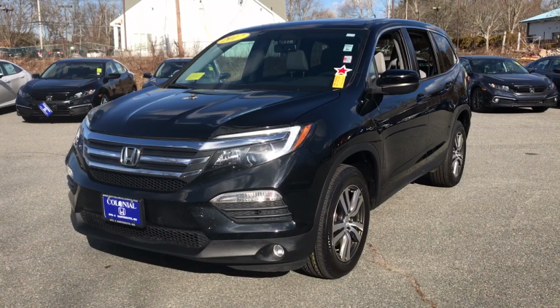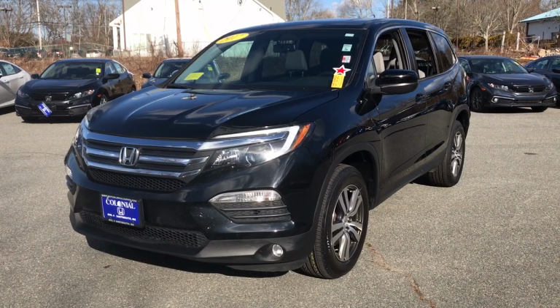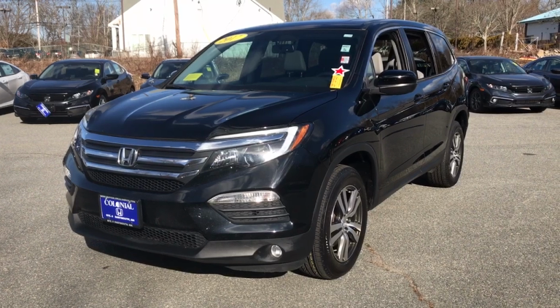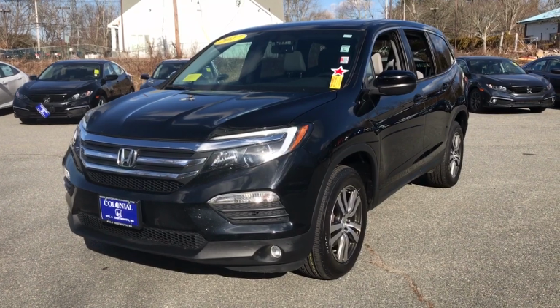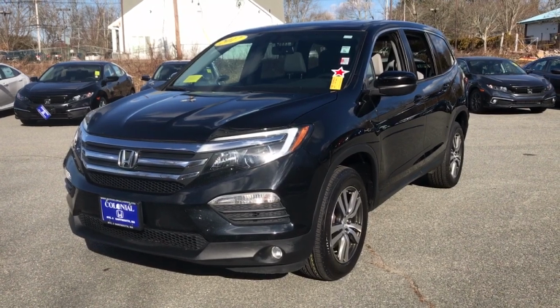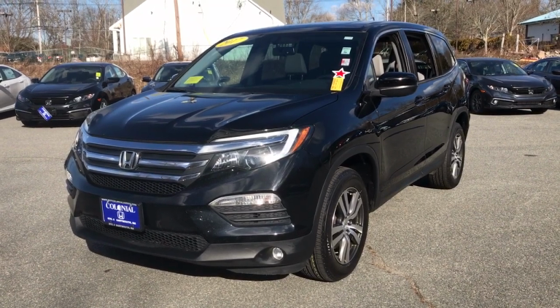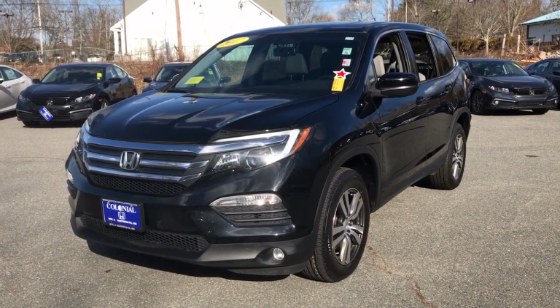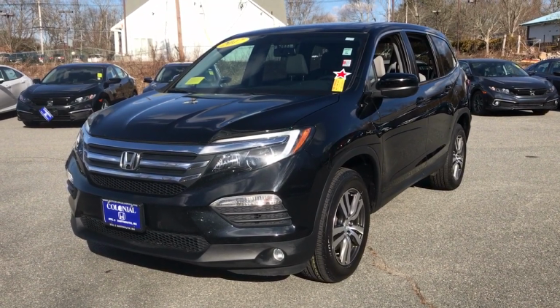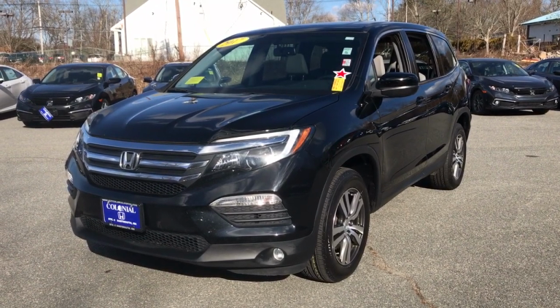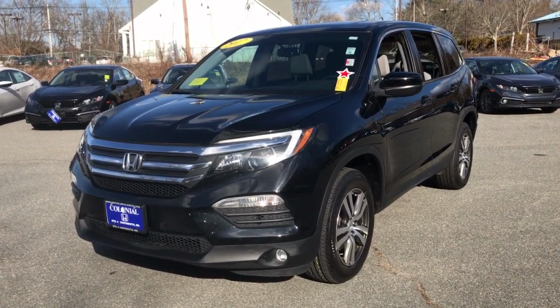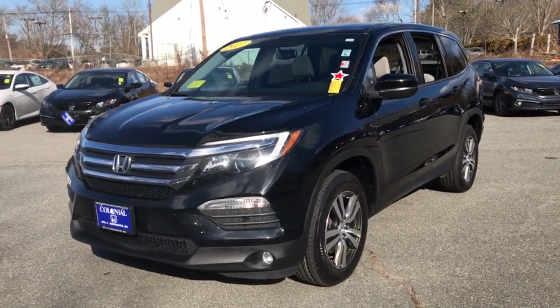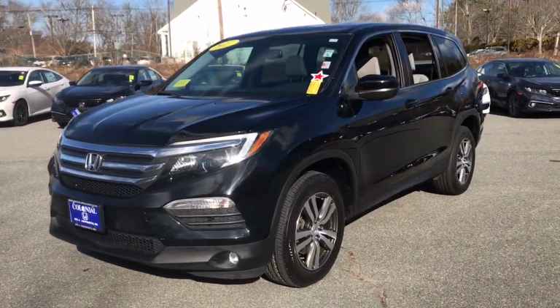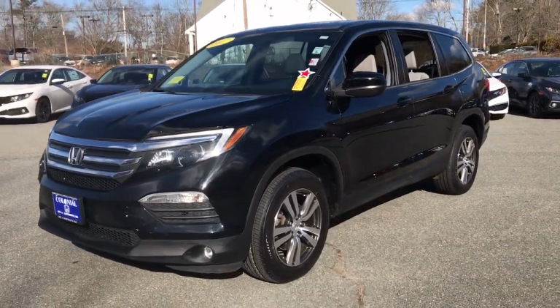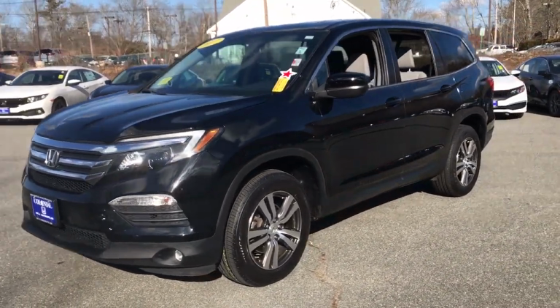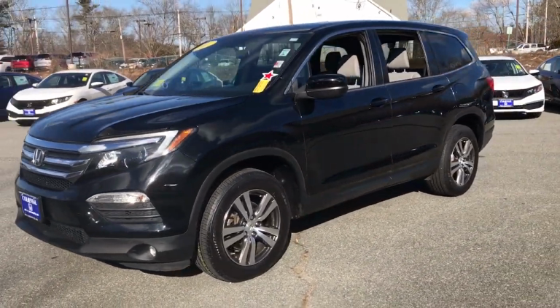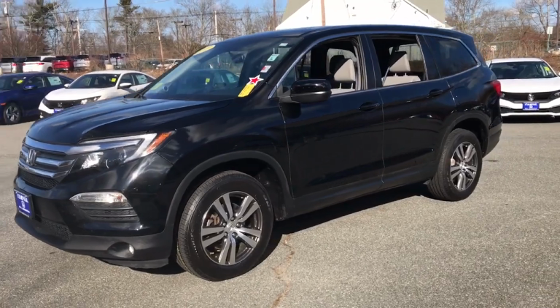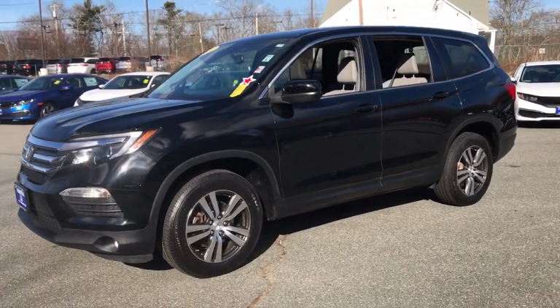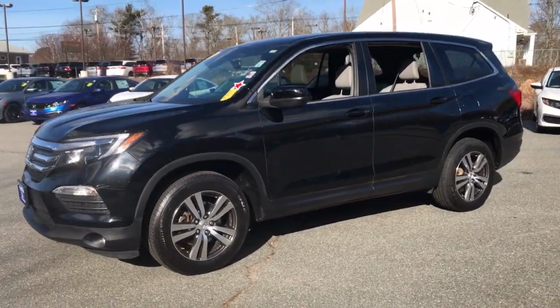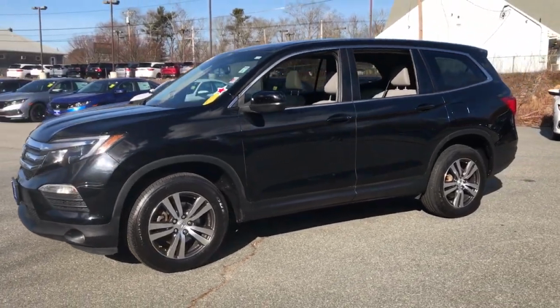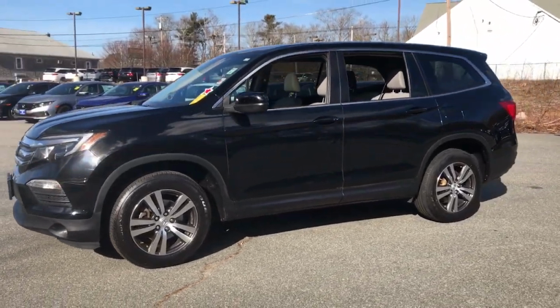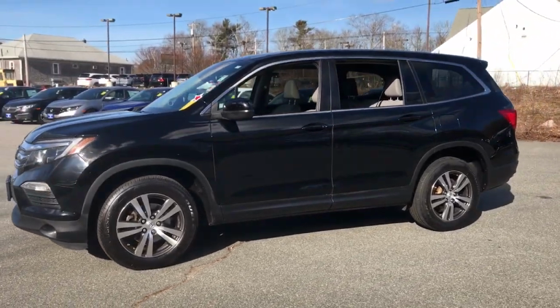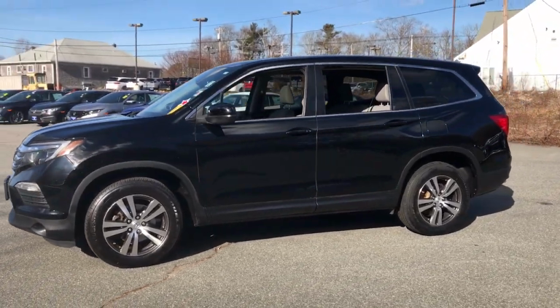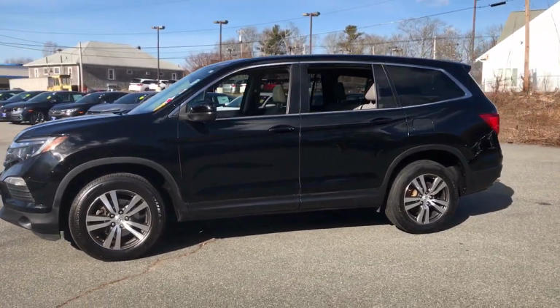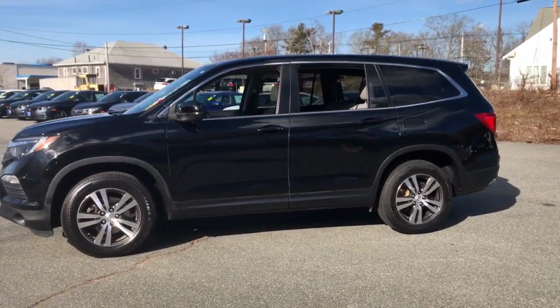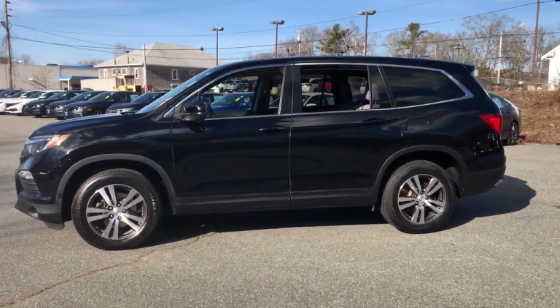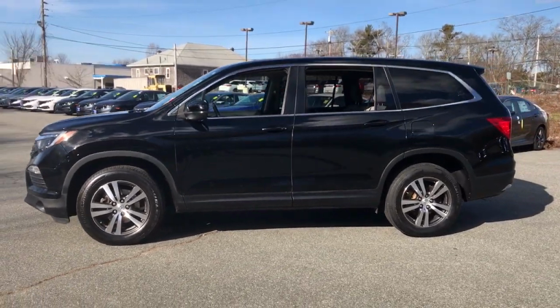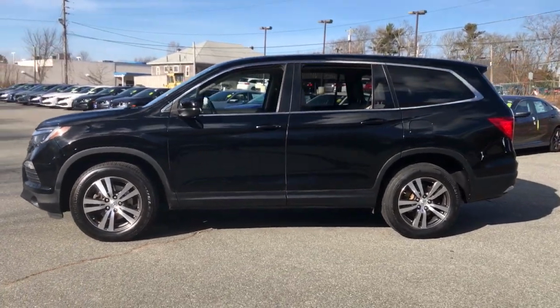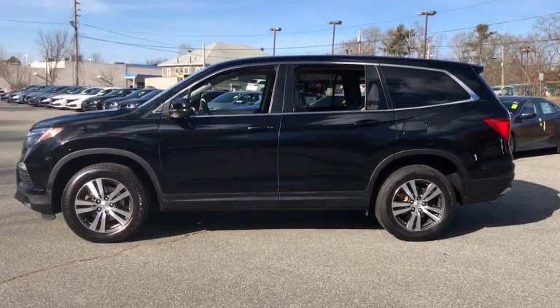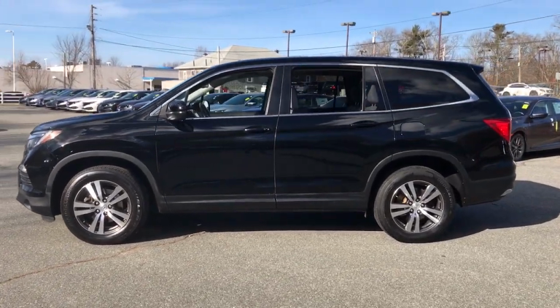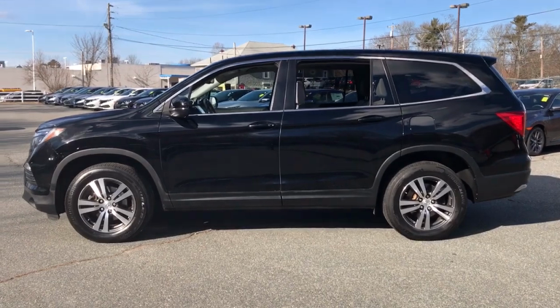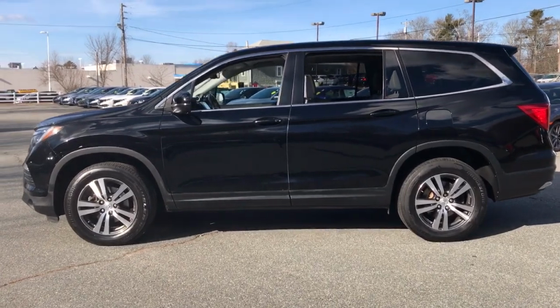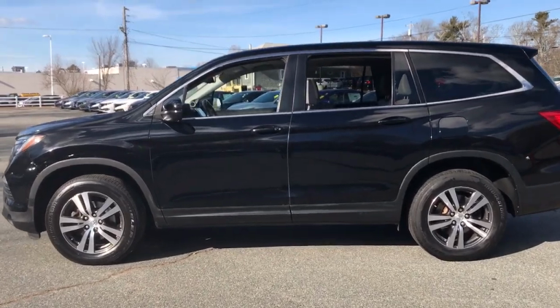Introducing the 2017 Honda Pilot. This vehicle still has fewer than 50,000 miles on the clock, so it won't last long. Looking for a can-do family SUV?